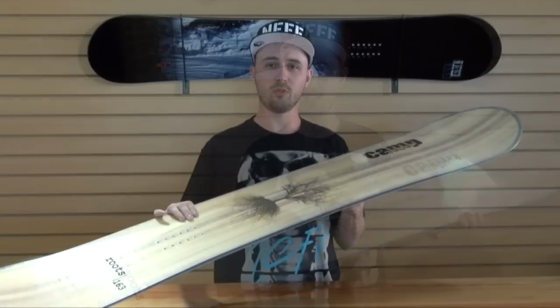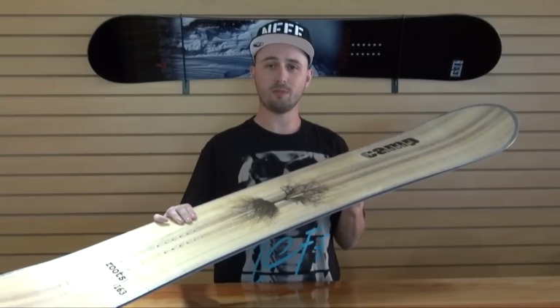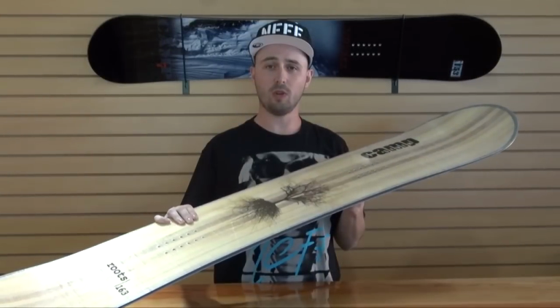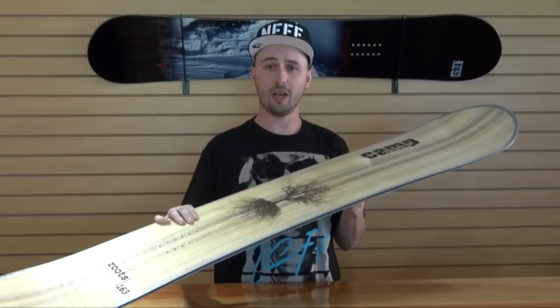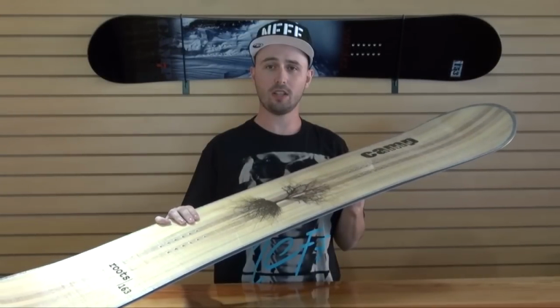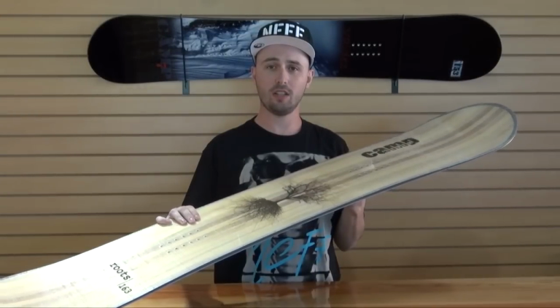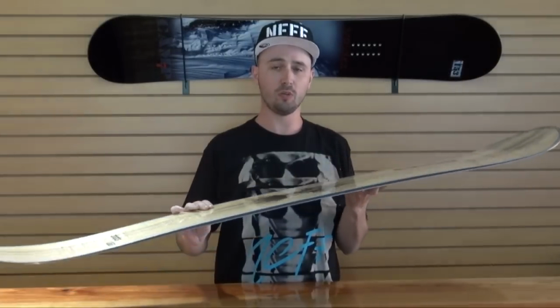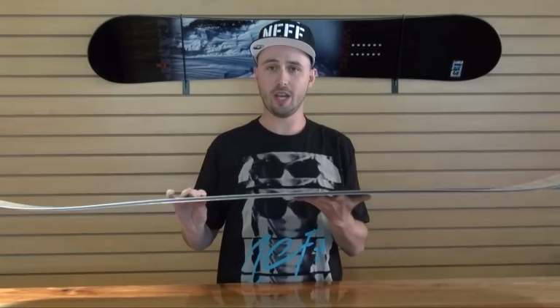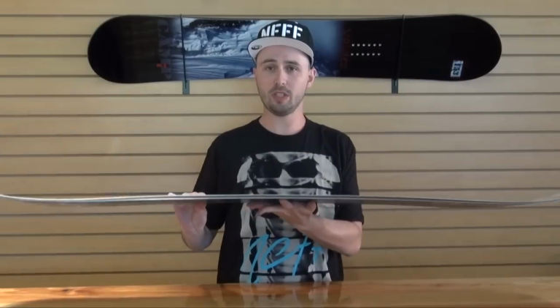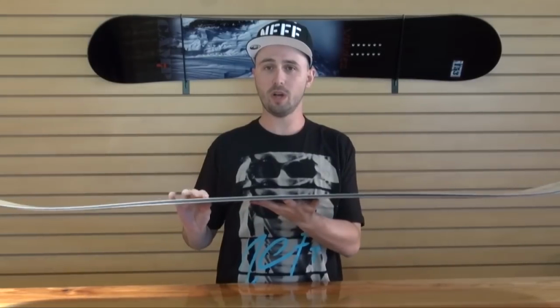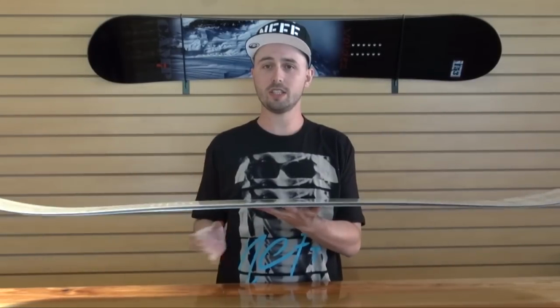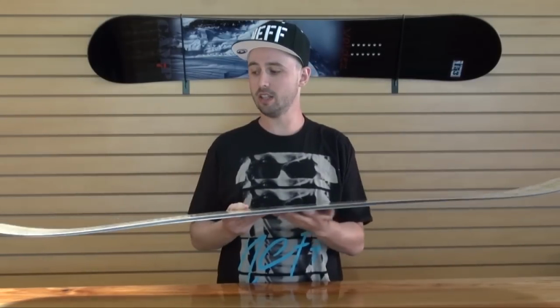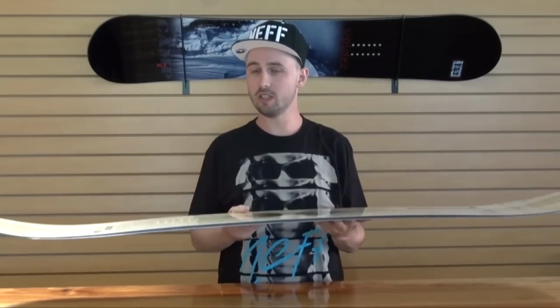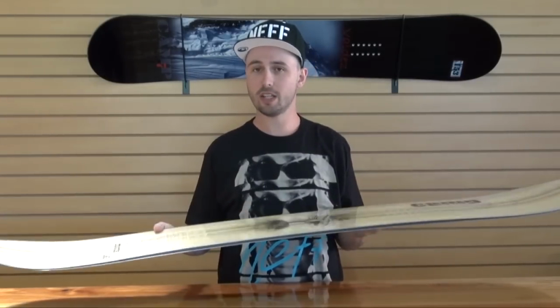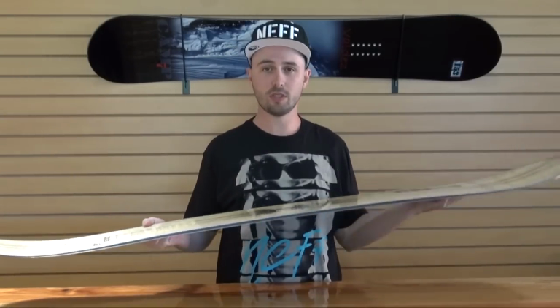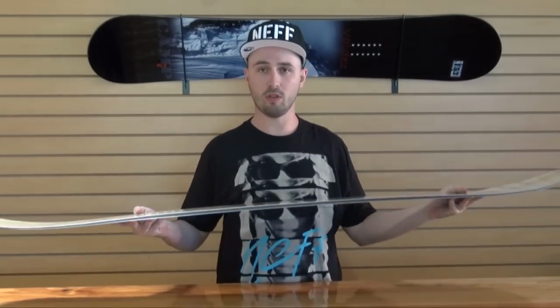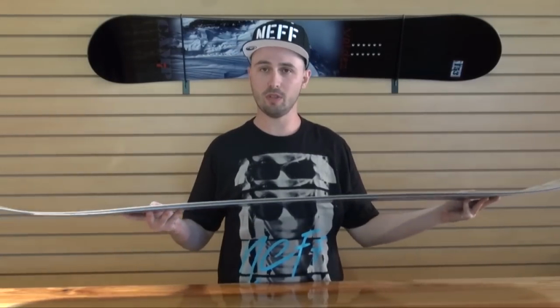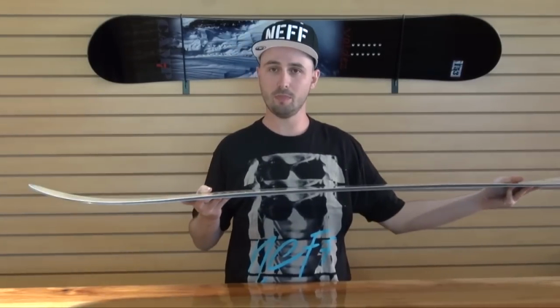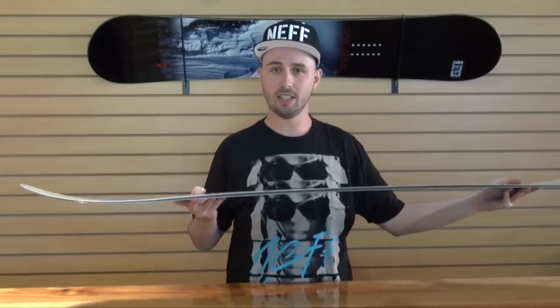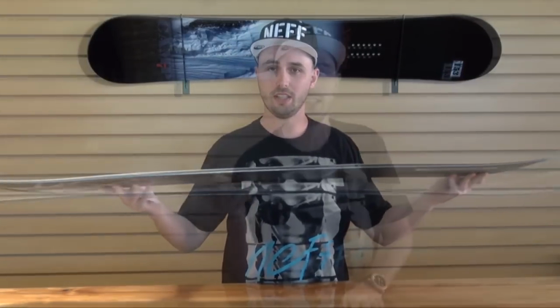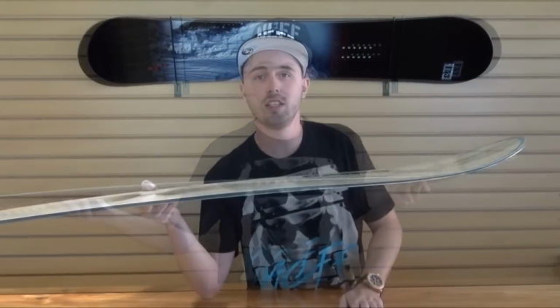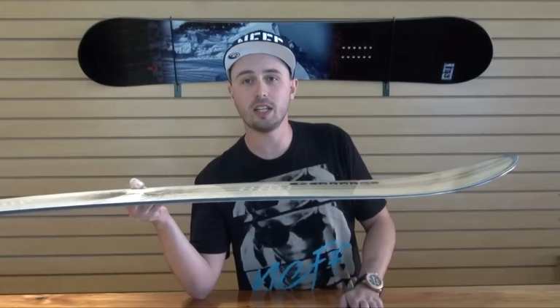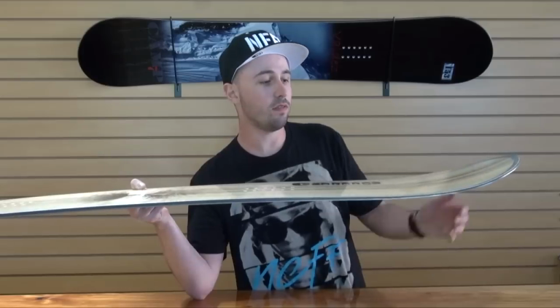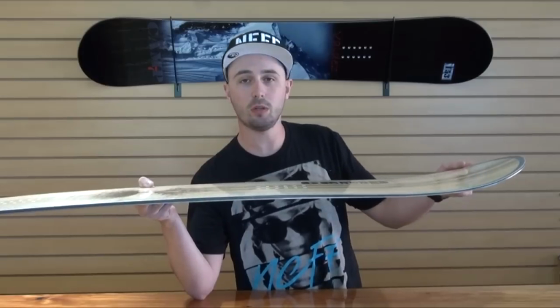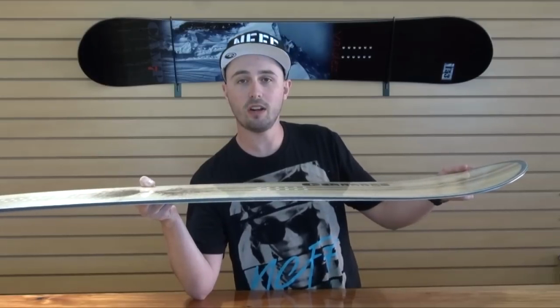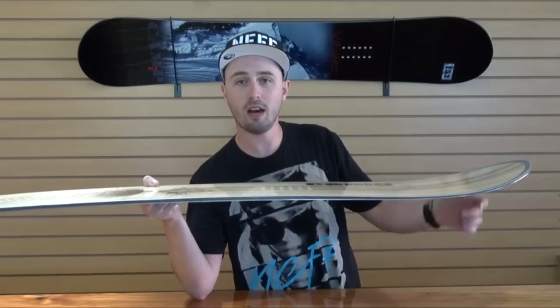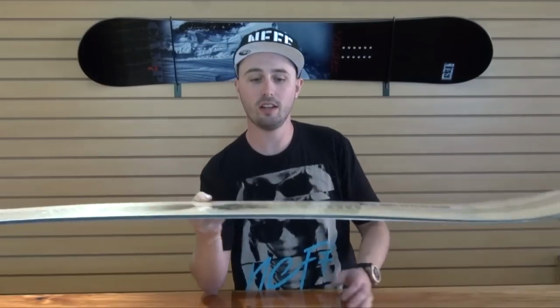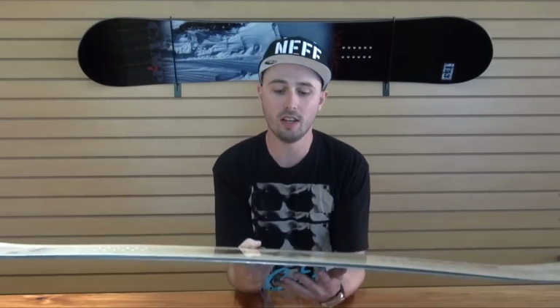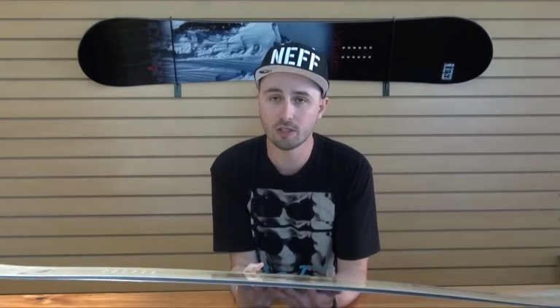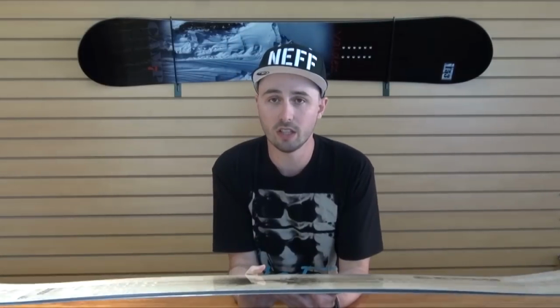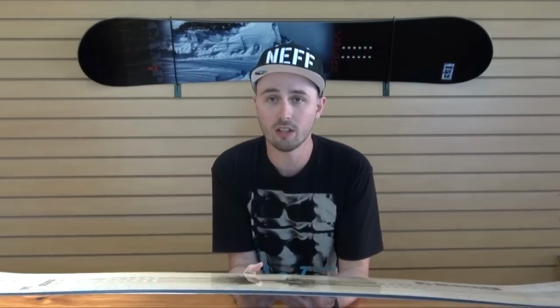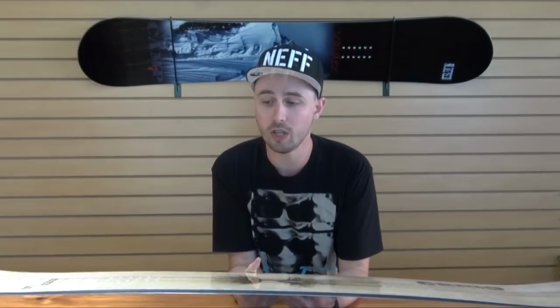The Roots comes with a rocker-camber-rocker profile, which is camber in between the bindings and then lifted contact points with reverse camber in the tip and tail, to make it float a little bit better out in the powder and also gives you a lot of launch off jumps.